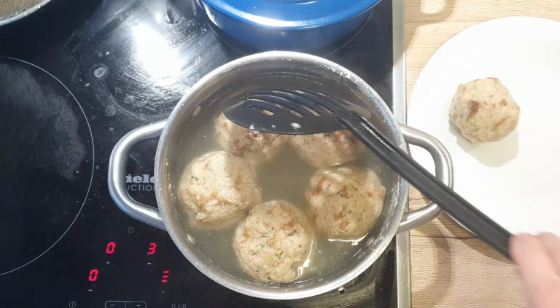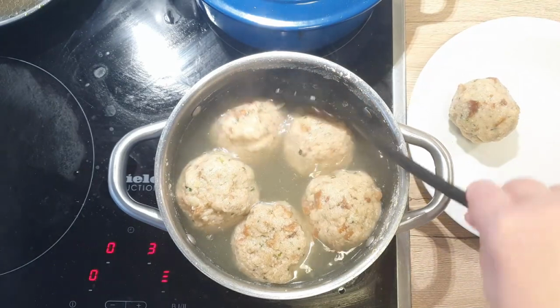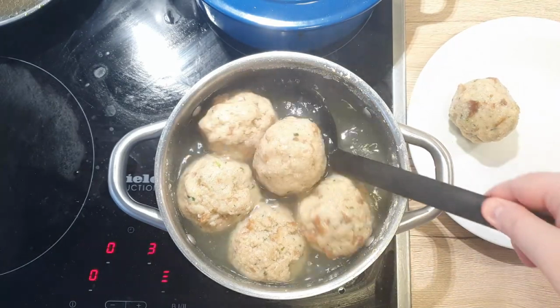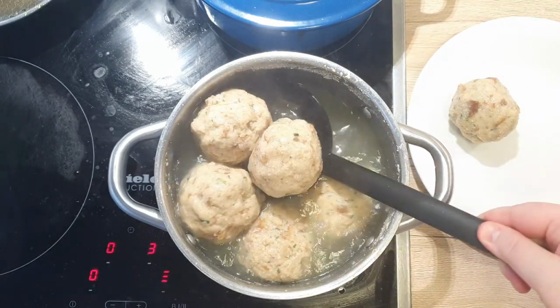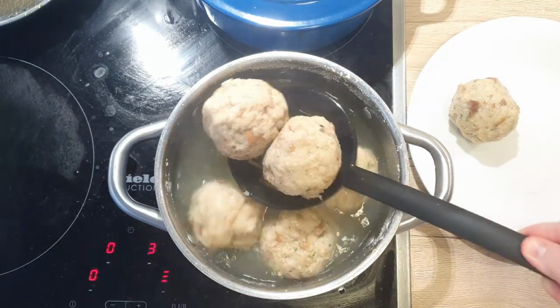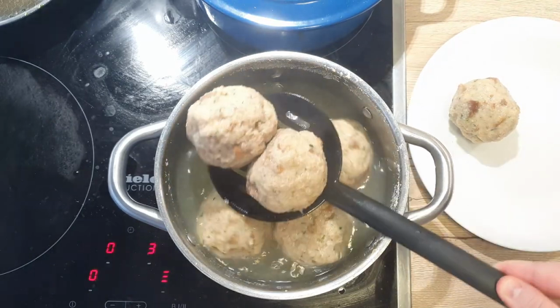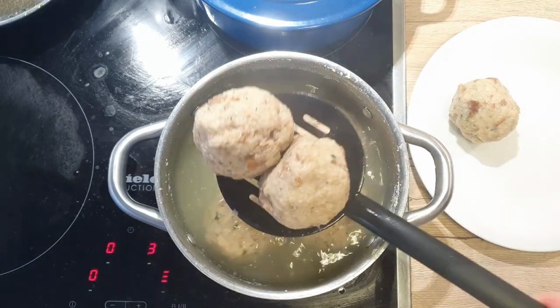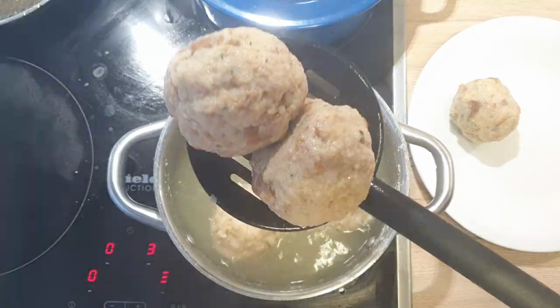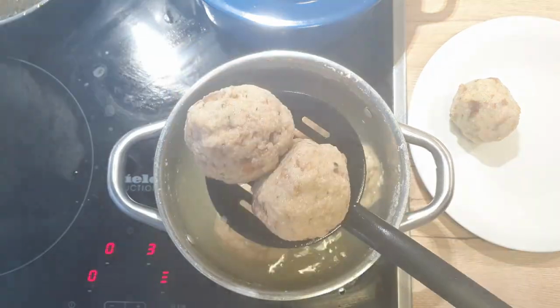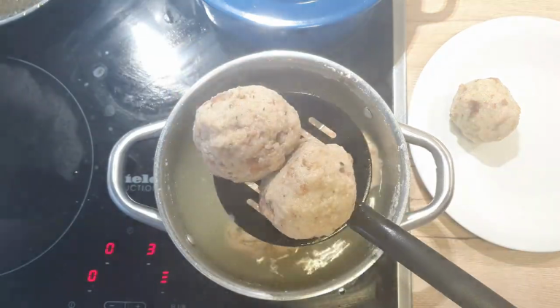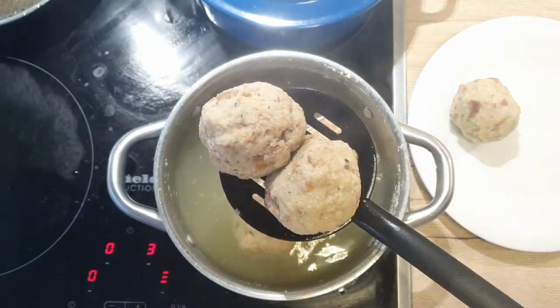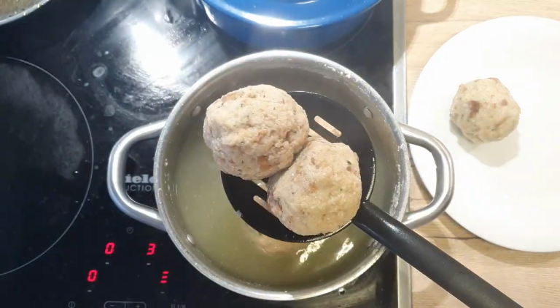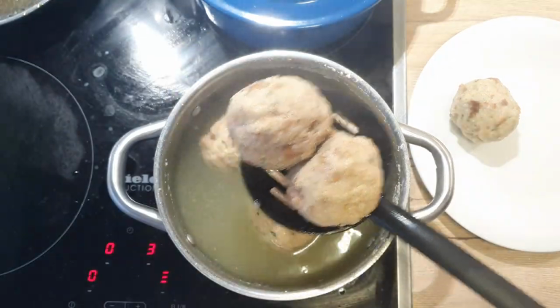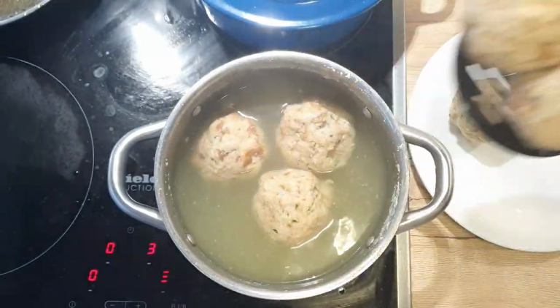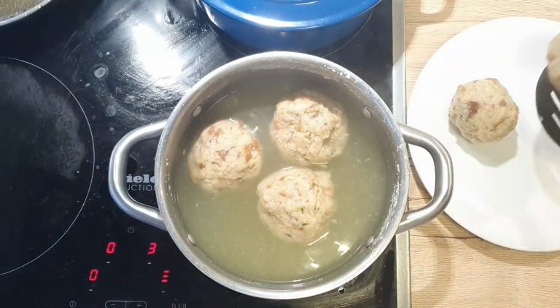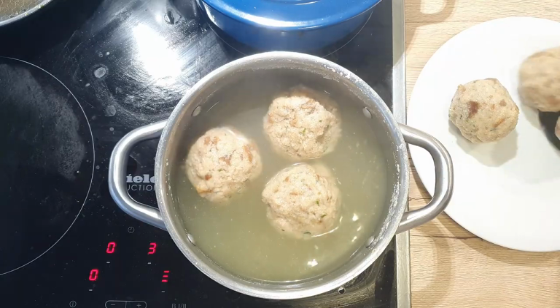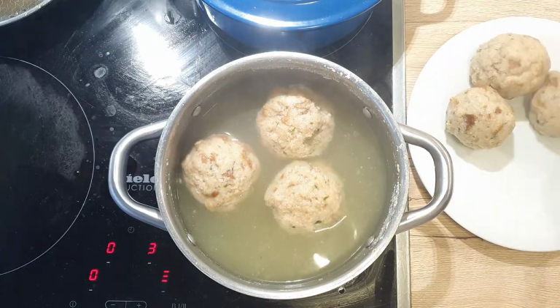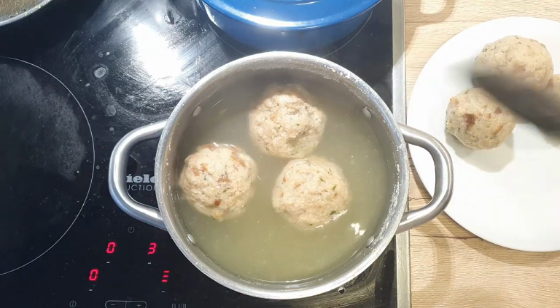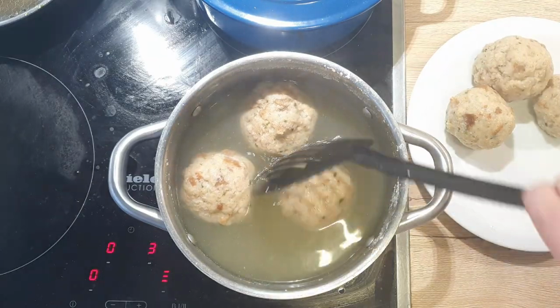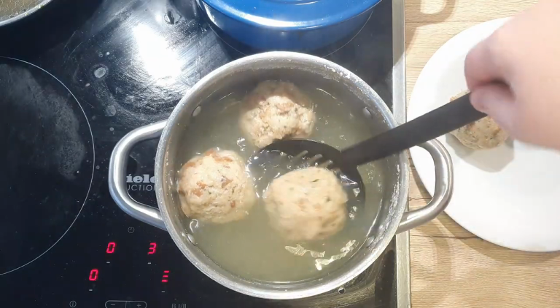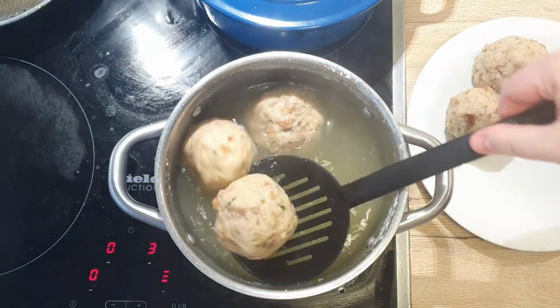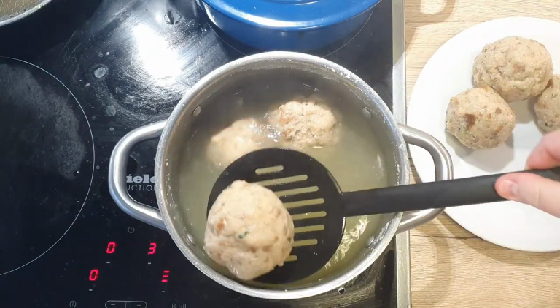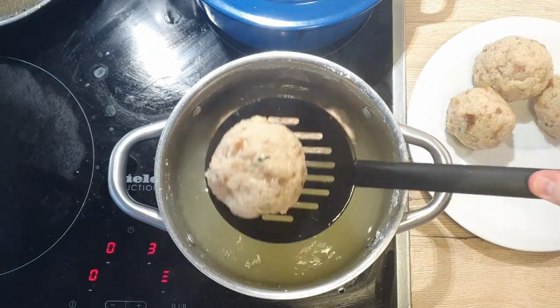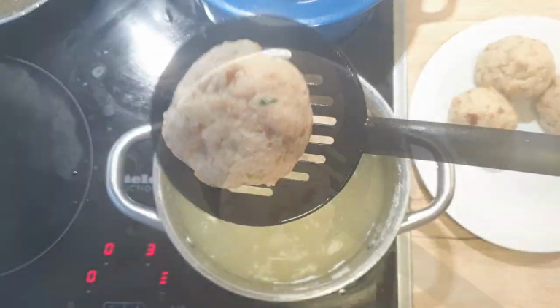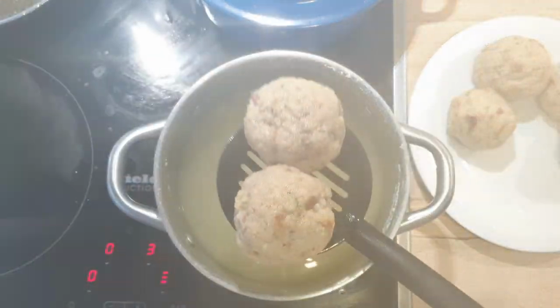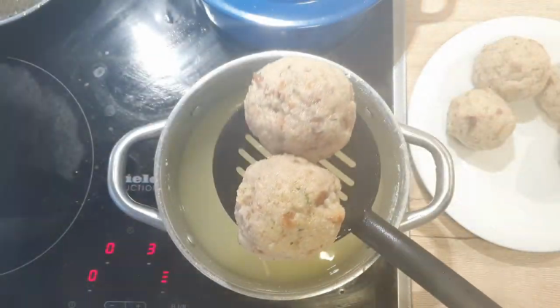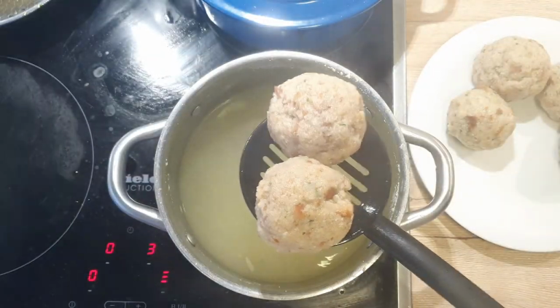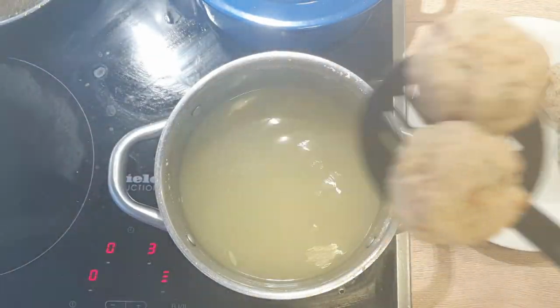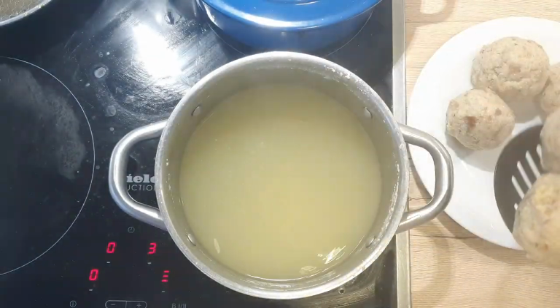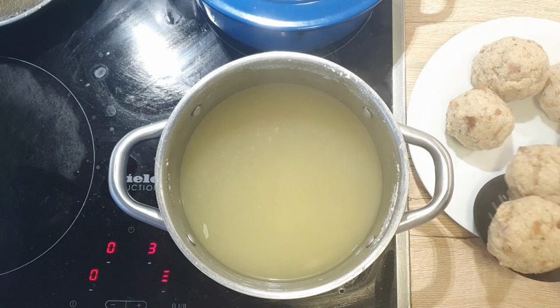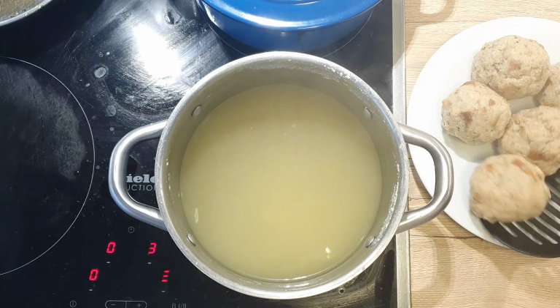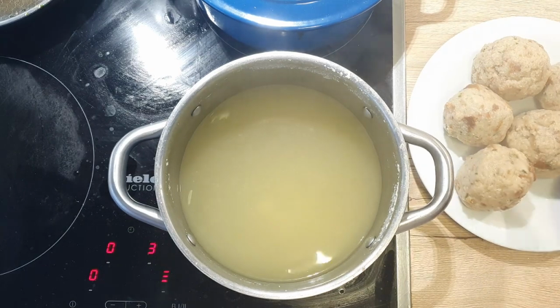If you know you won't eat all of them, cook only as many as you will eat. The rest you can freeze. If you're cooking them from frozen, just drop them in boiling water and add 2 minutes to the cooking time.